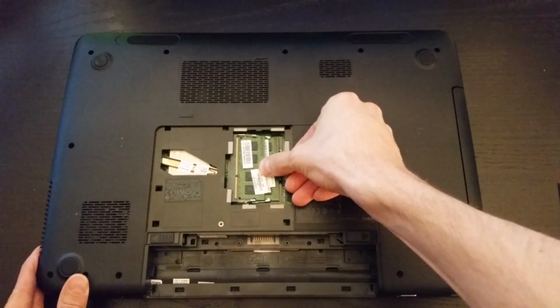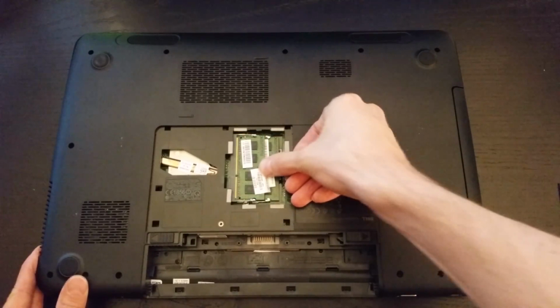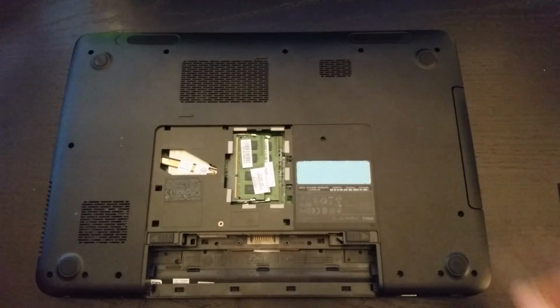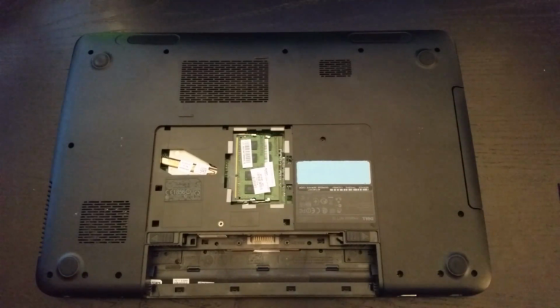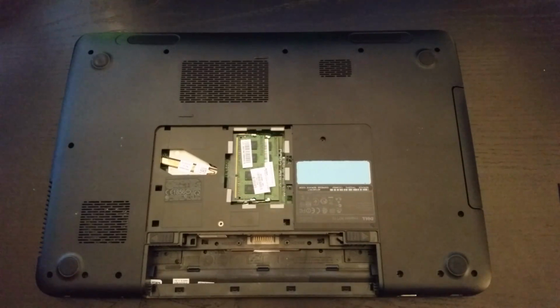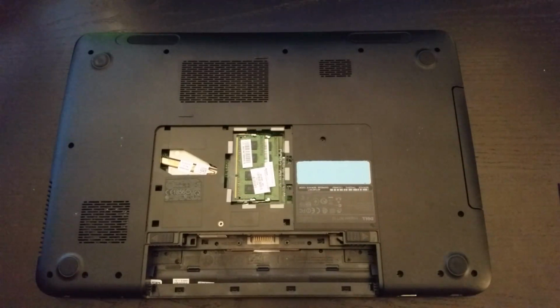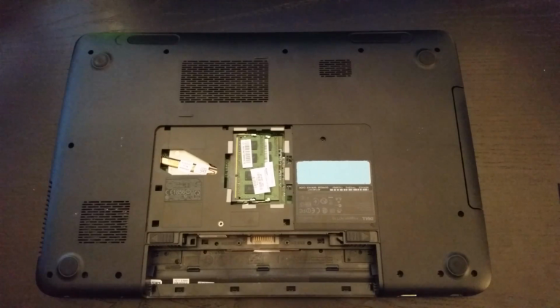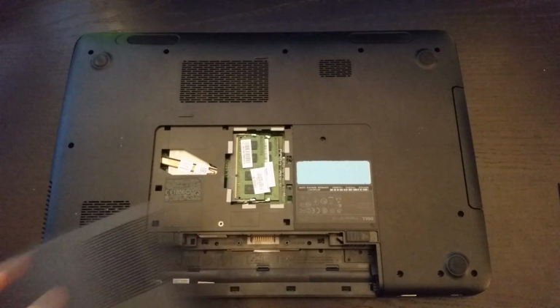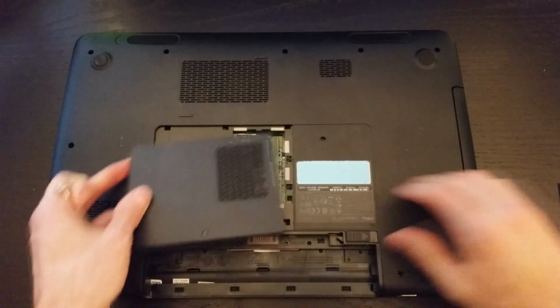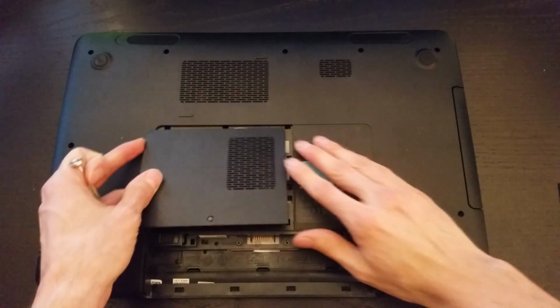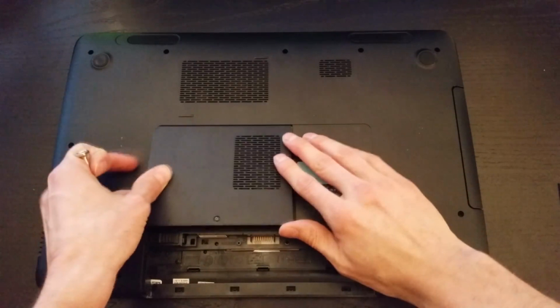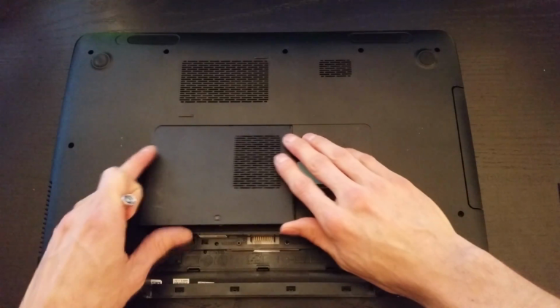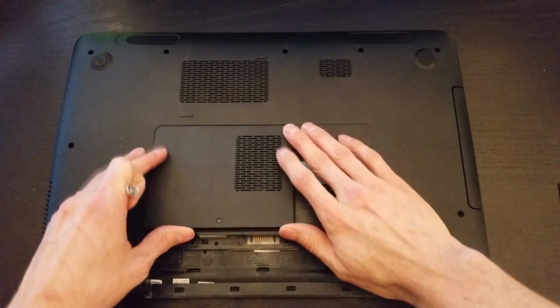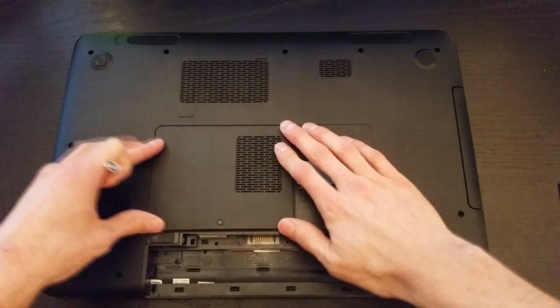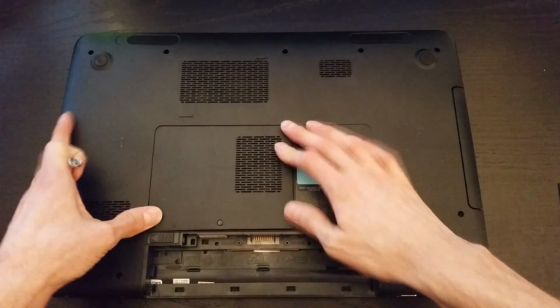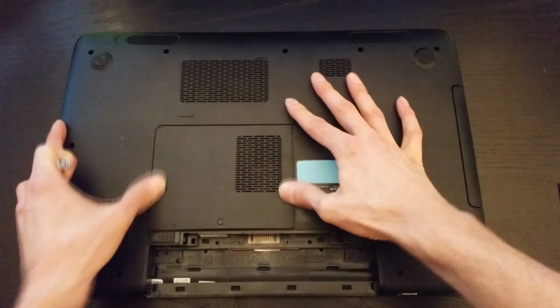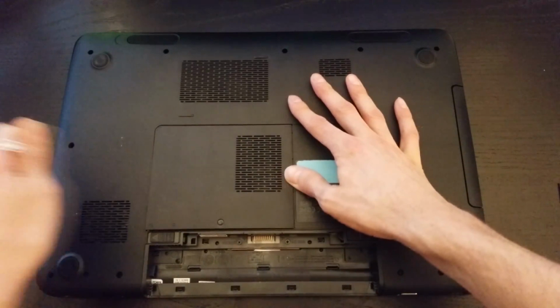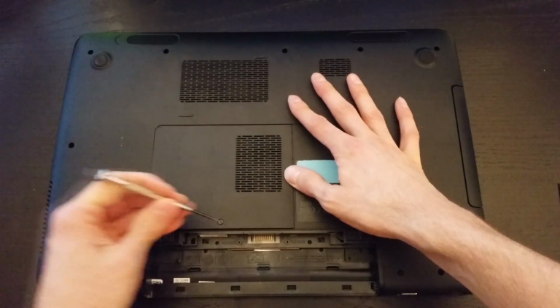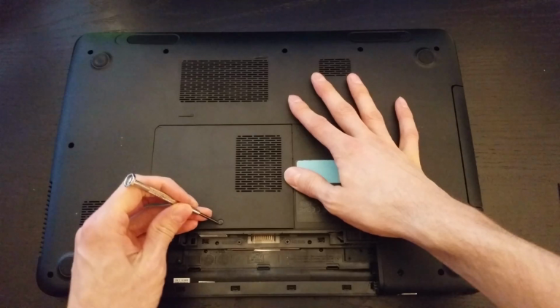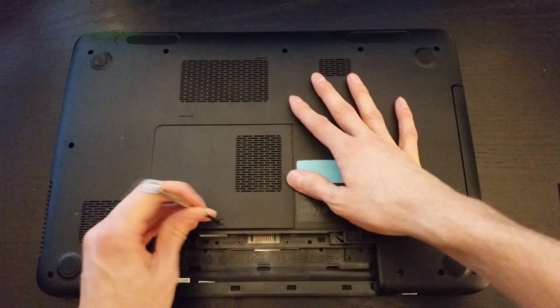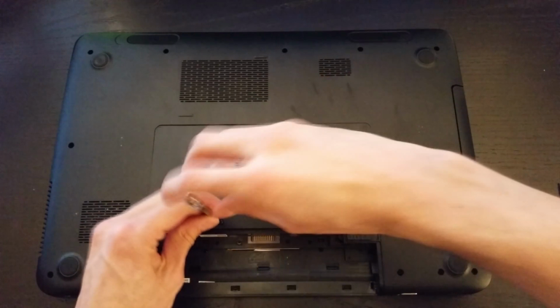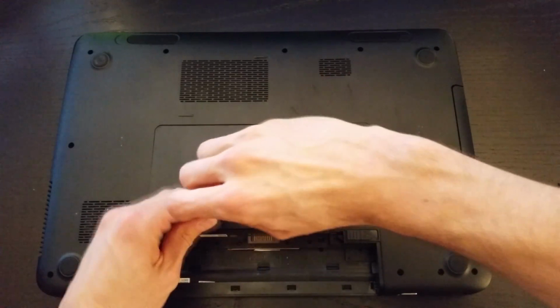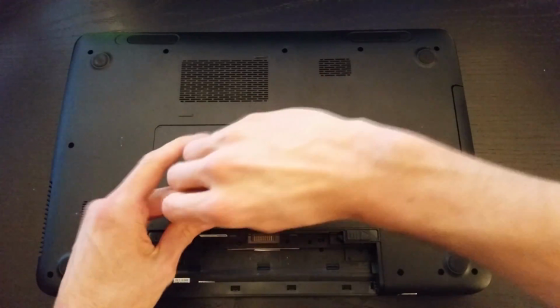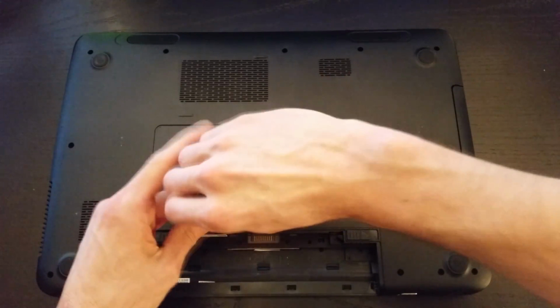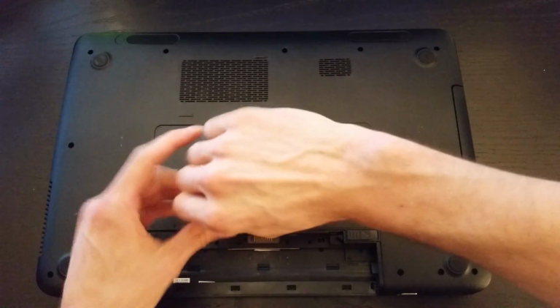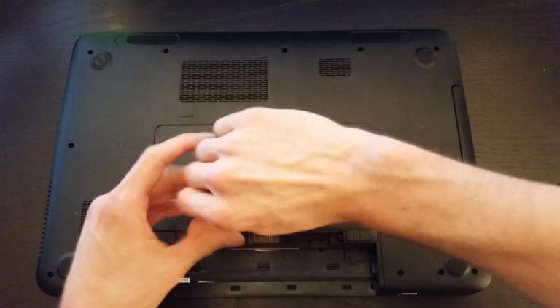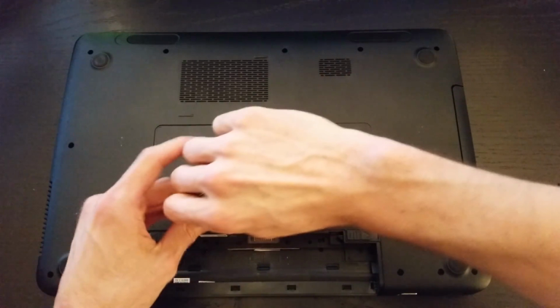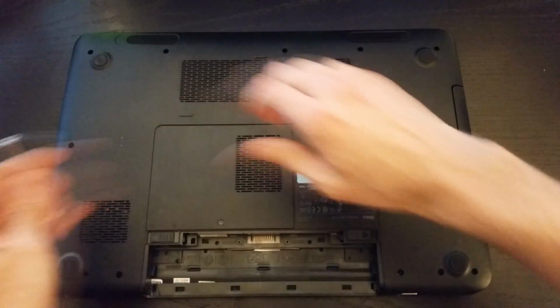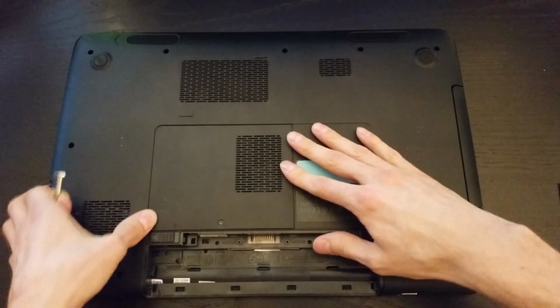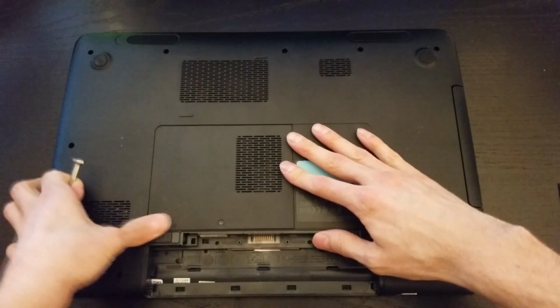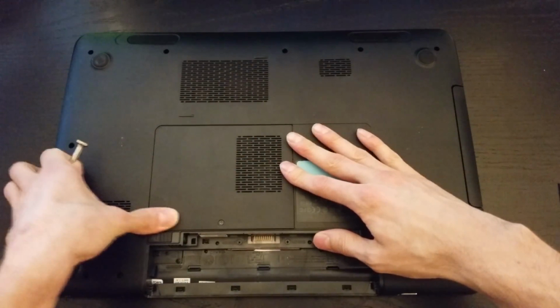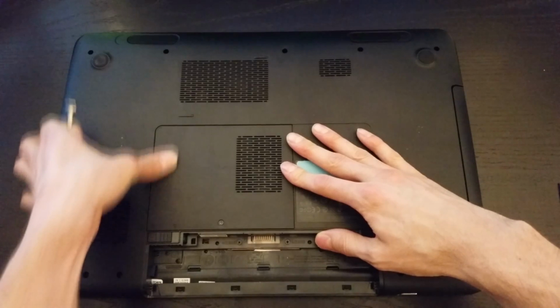Once you've got both modules installed the hard part is done. All you've got to do then is put the cover back on in the same manner that it came off and reinstall your battery. Make sure you power your system on and test it before getting rid of your original RAM in case you run into any issues.